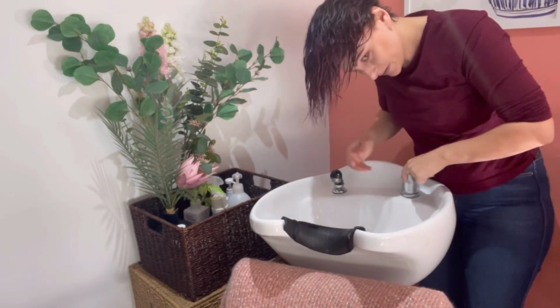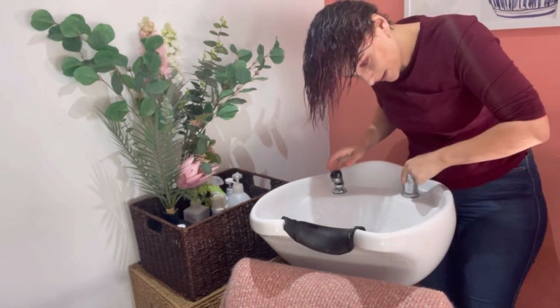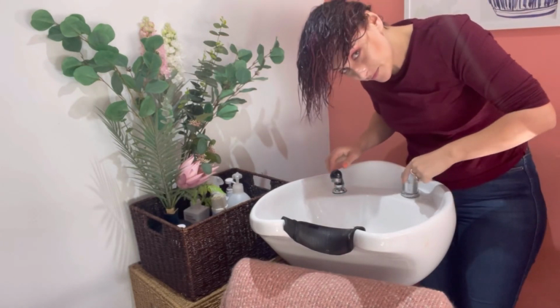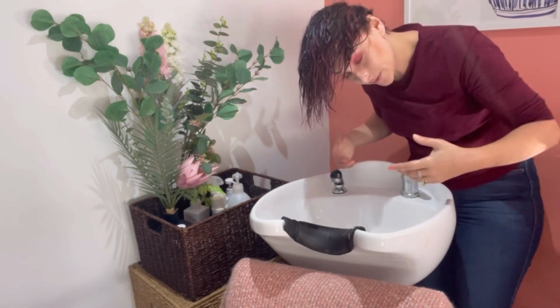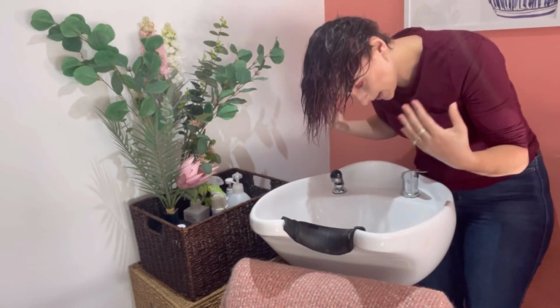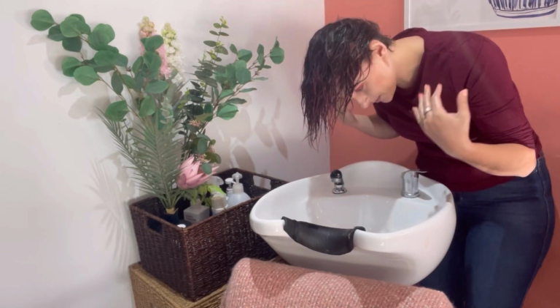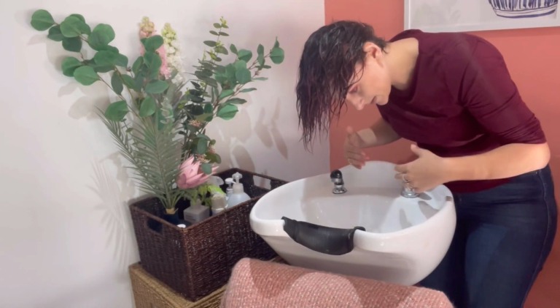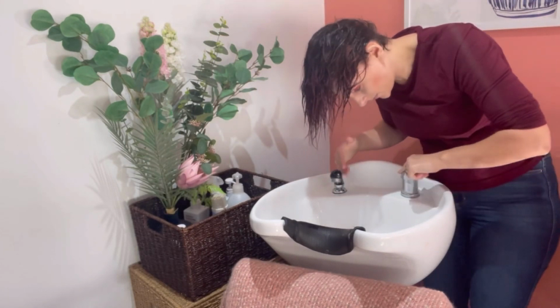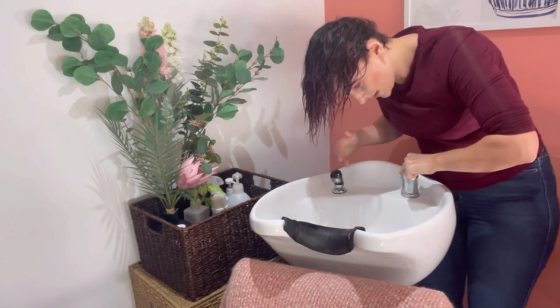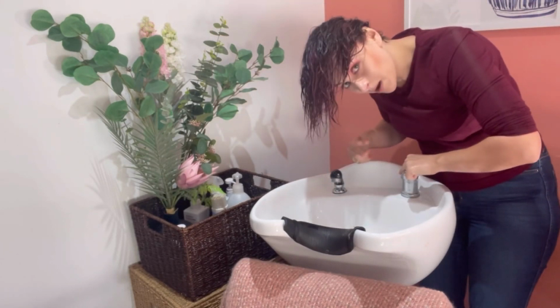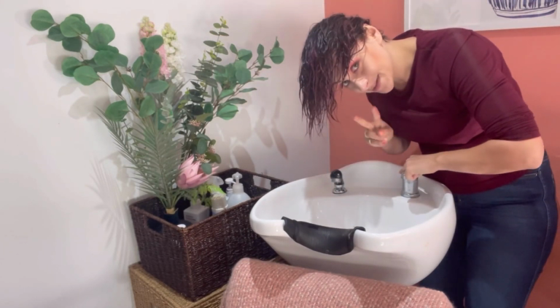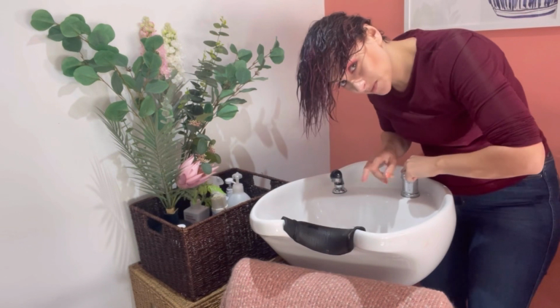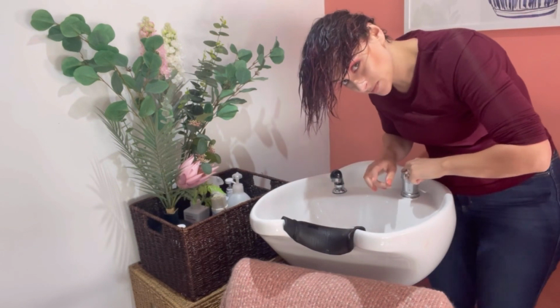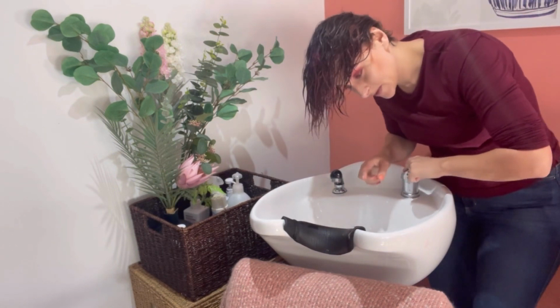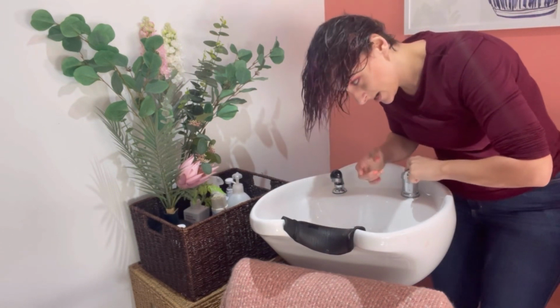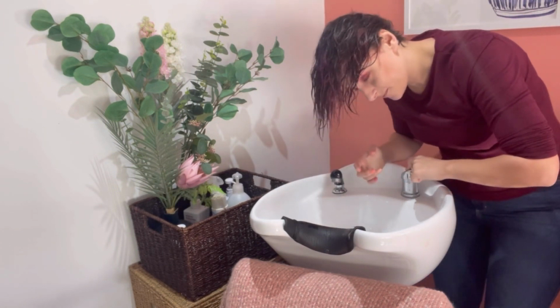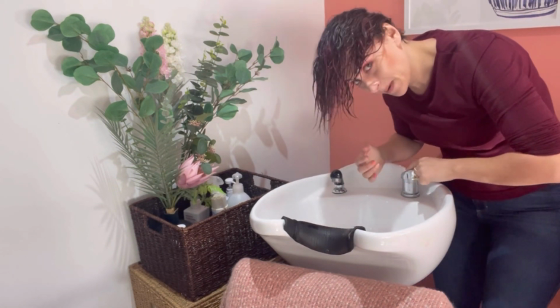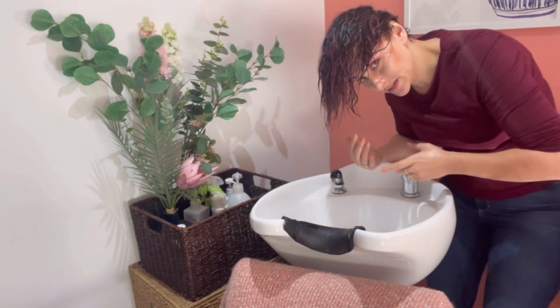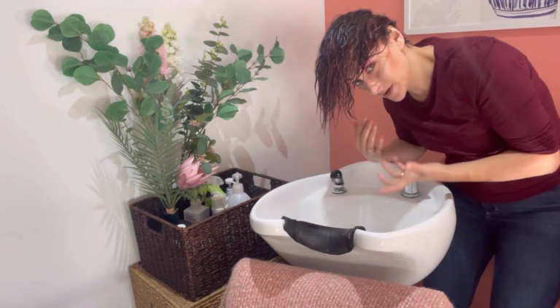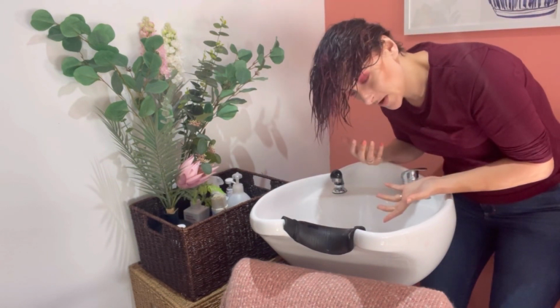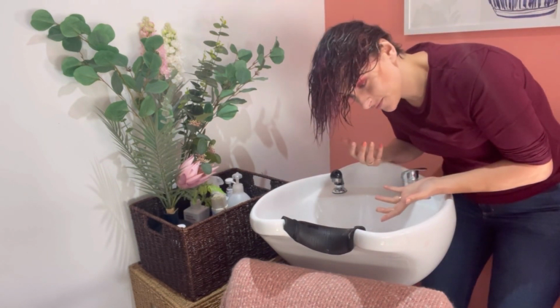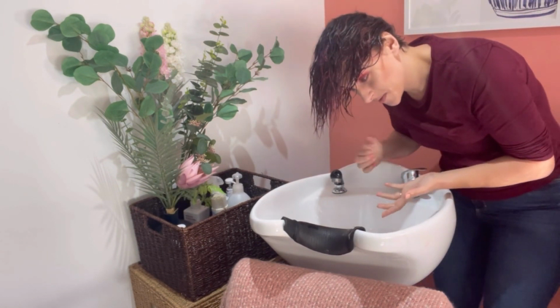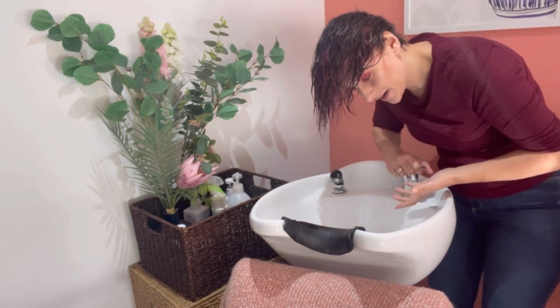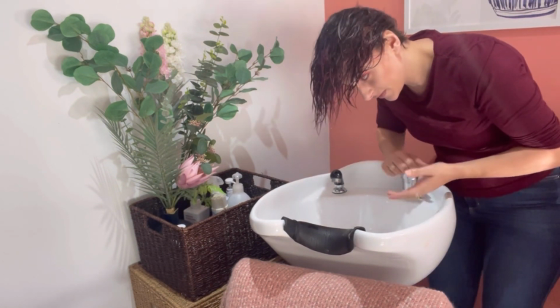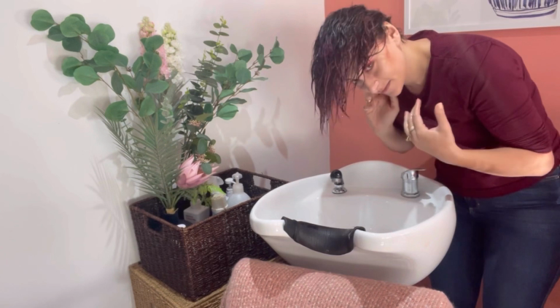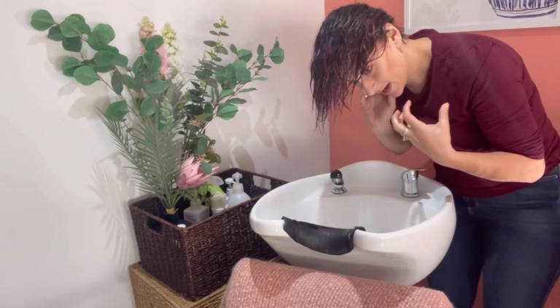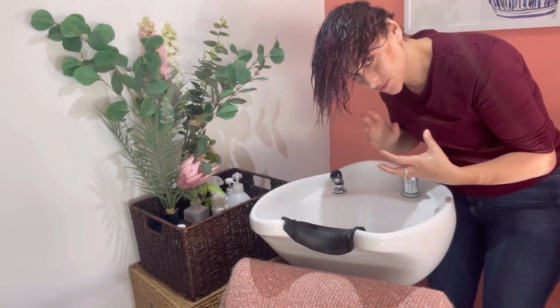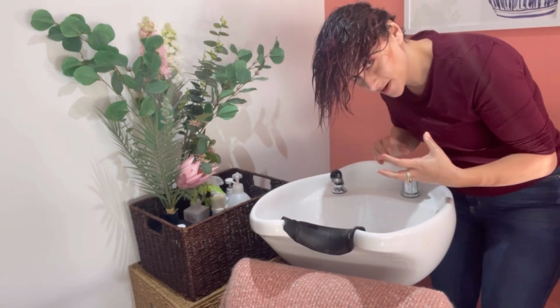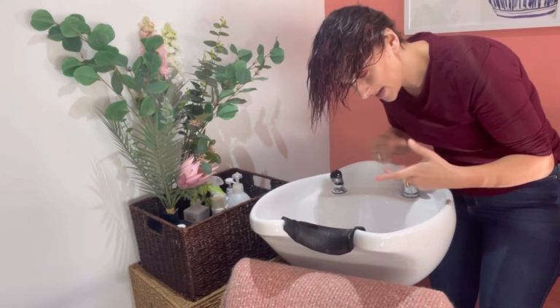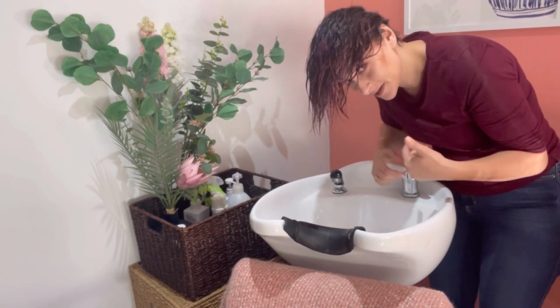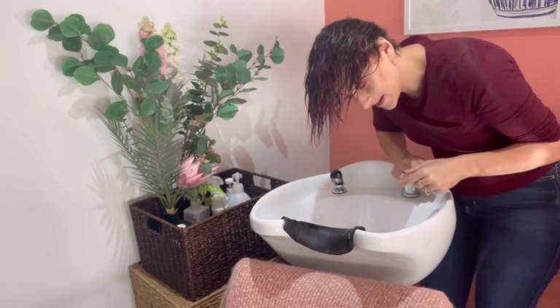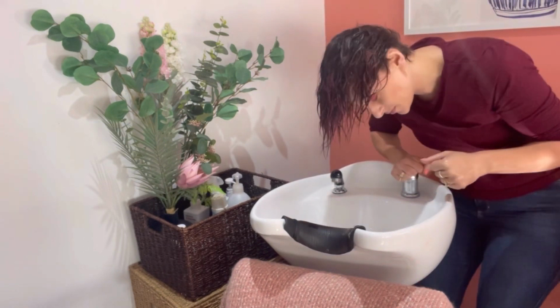I feel like I need more product, so I'm going back for more conditioner and putting it where I feel like I need it, focusing all on the roots. I'm not worried about my ends at all — just the roots, just like a shampoo. Now I'm going to rinse this off and I might do a second one as well, because I feel like my hair is extremely dirty after about a week and a half and it's got heaps of dry shampoo in there. So I'm going to repeat this process.